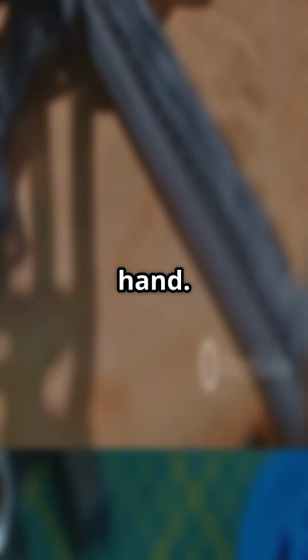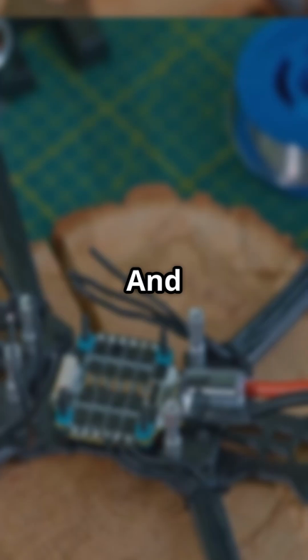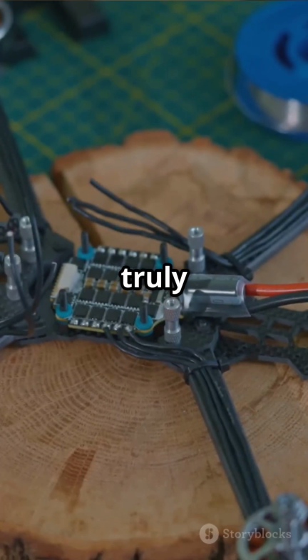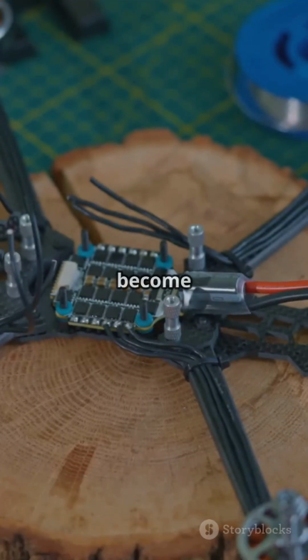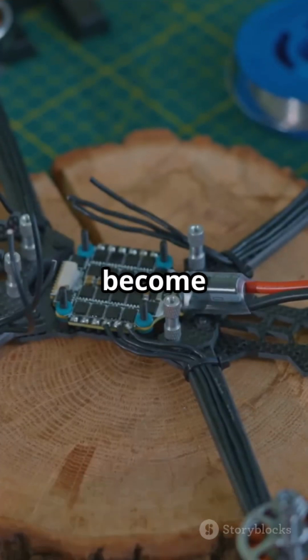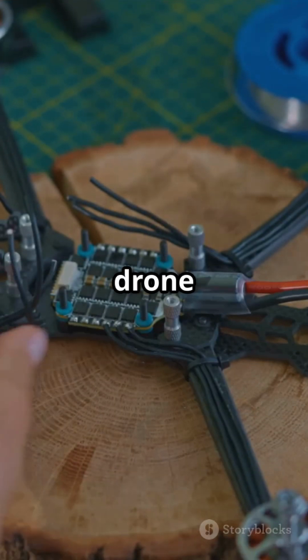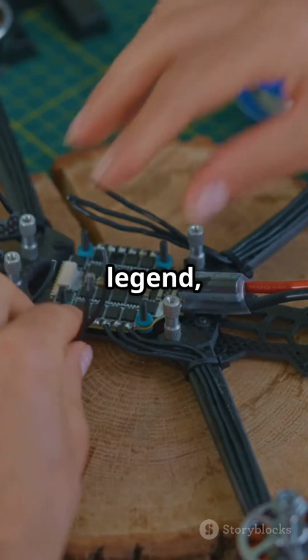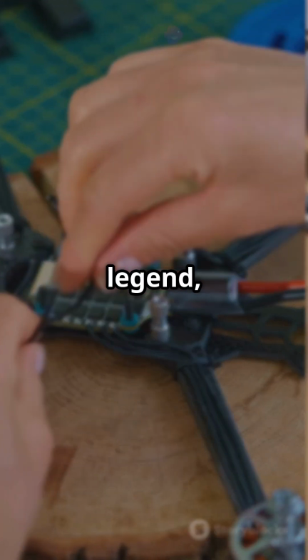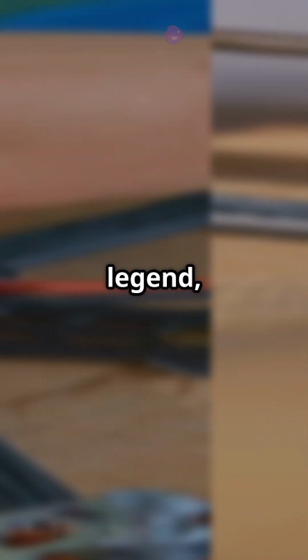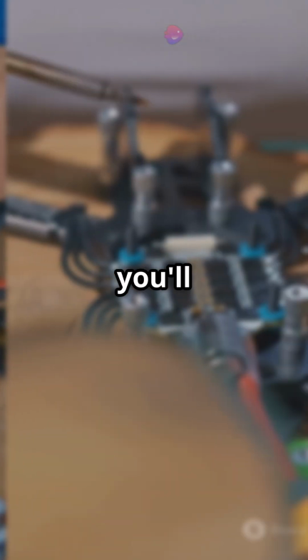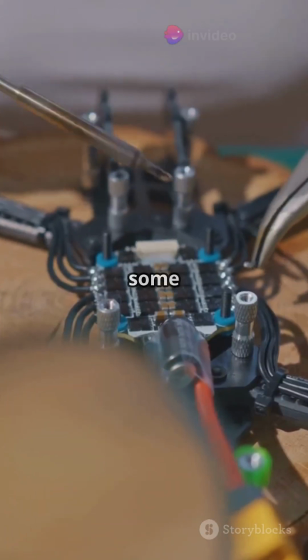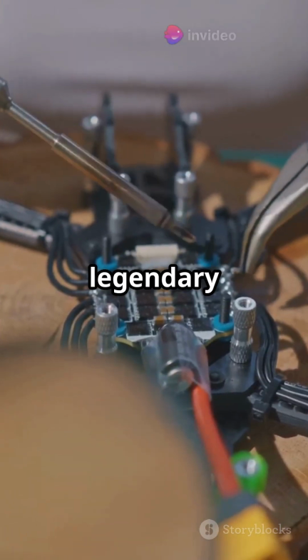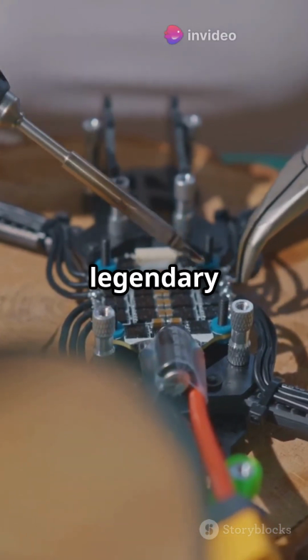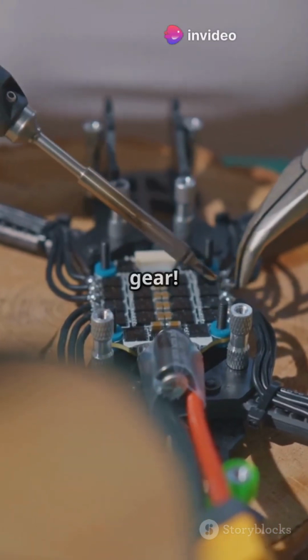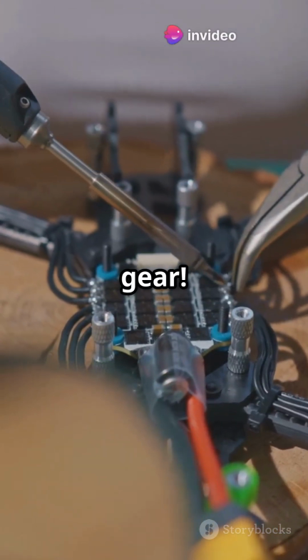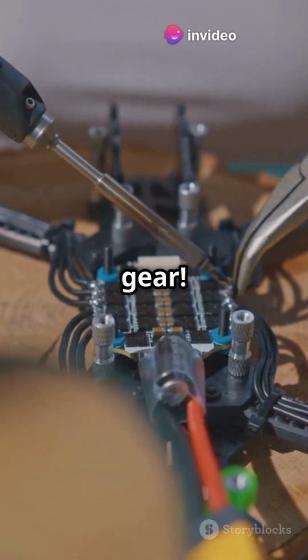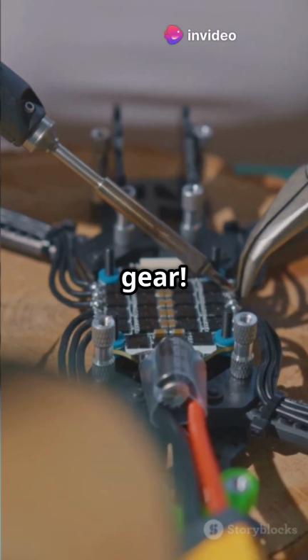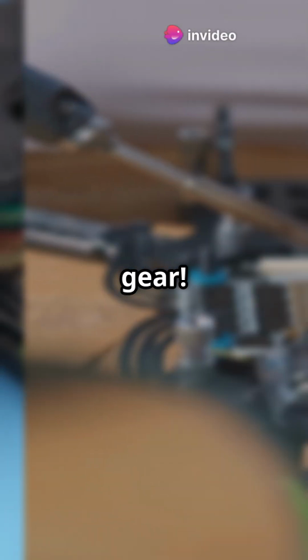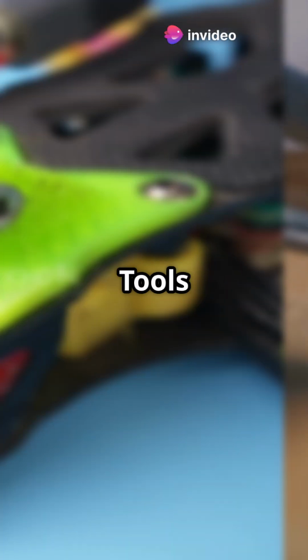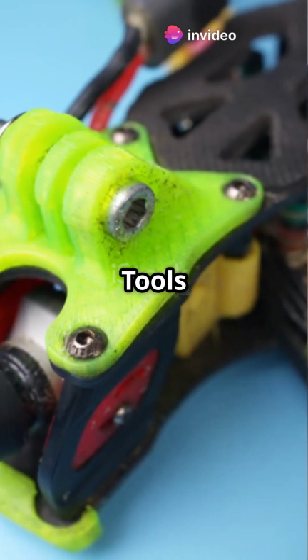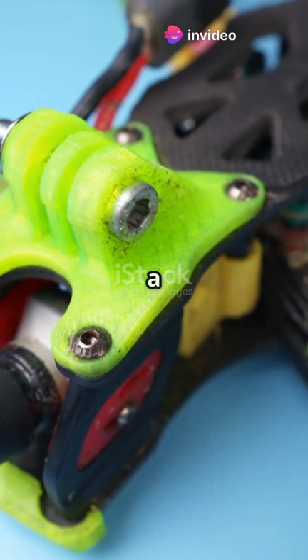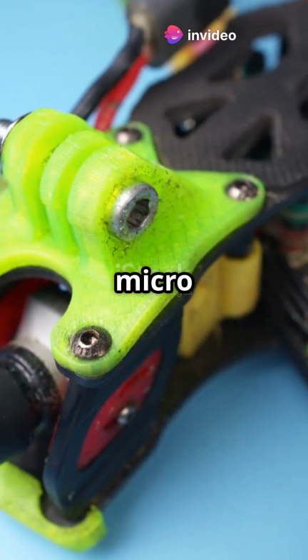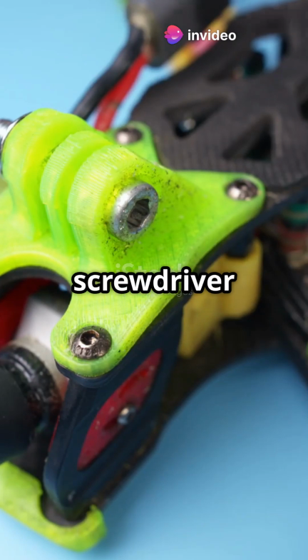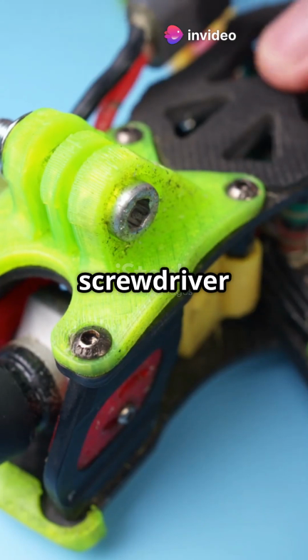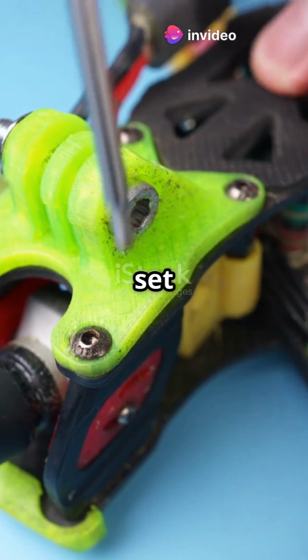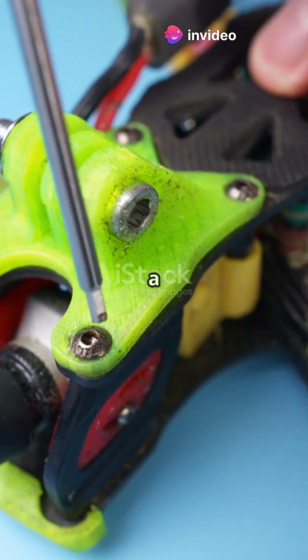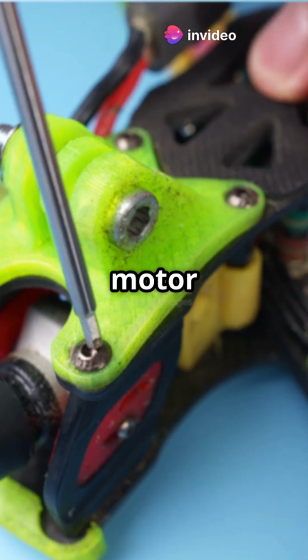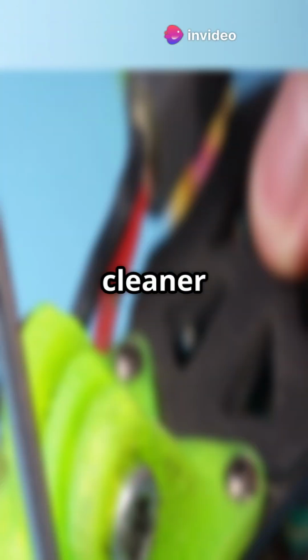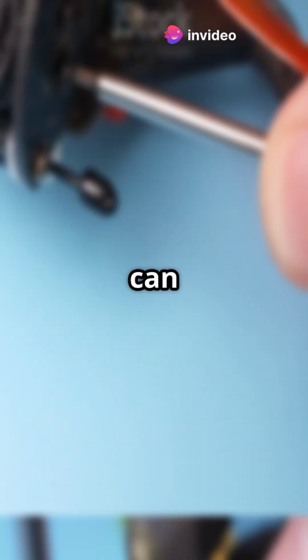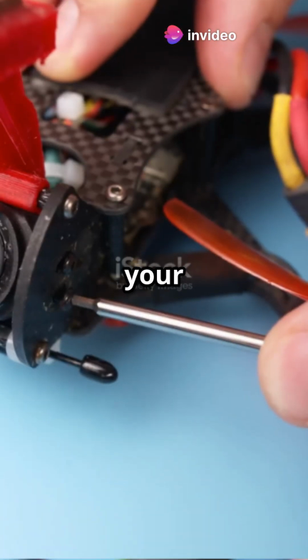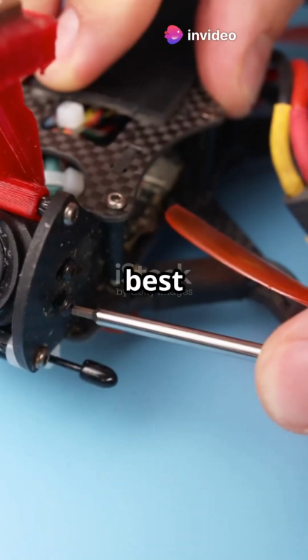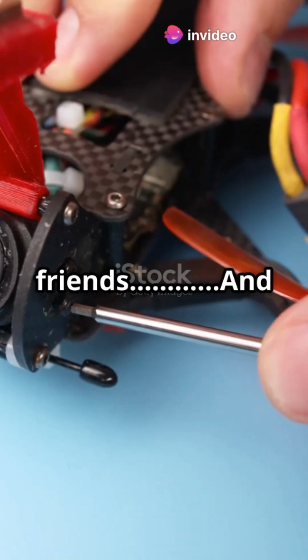And to truly become a drone legend, you'll need some legendary gear. Tools like a micro screwdriver set and a motor cleaner can be your best friends.